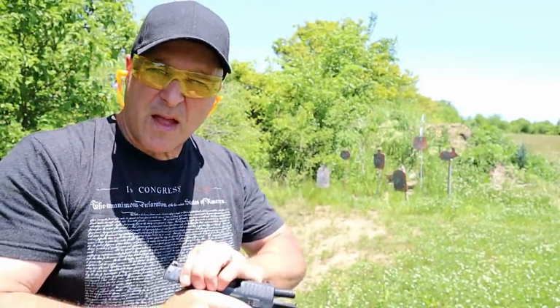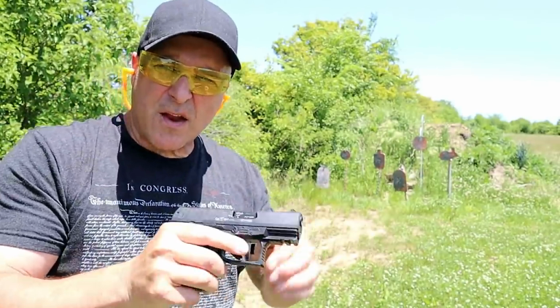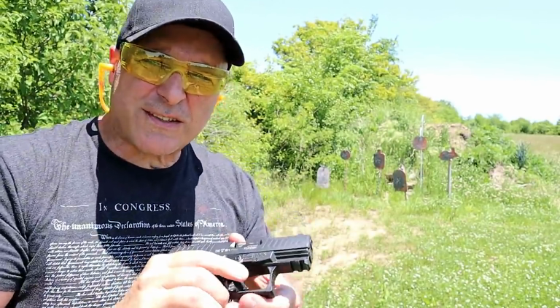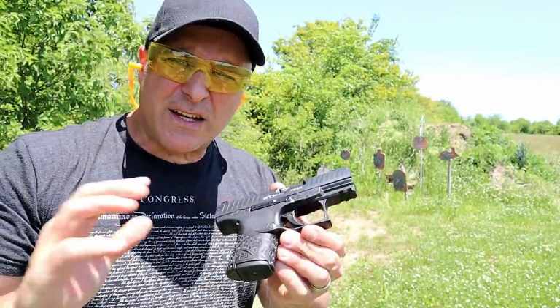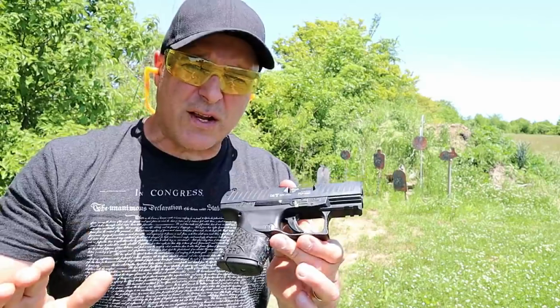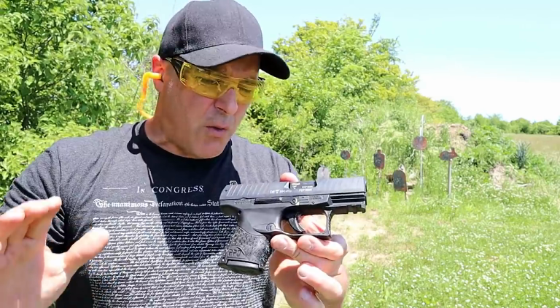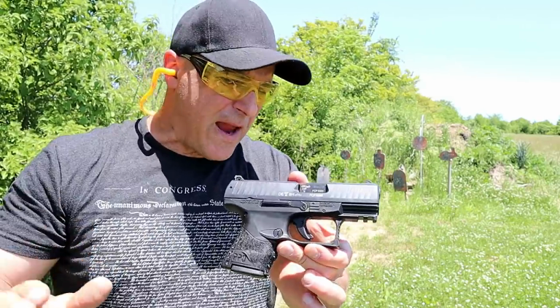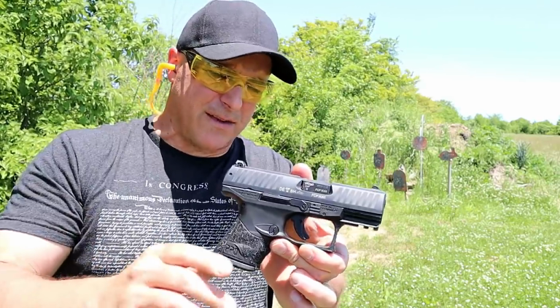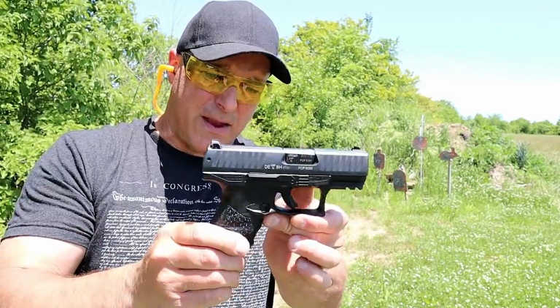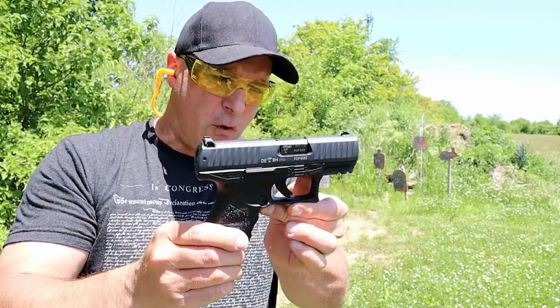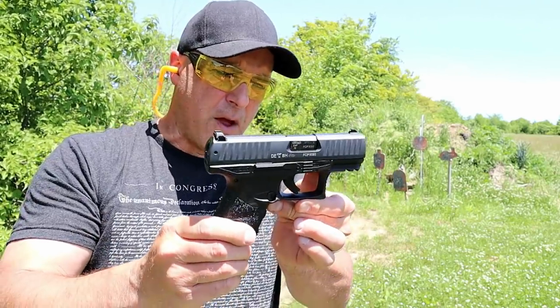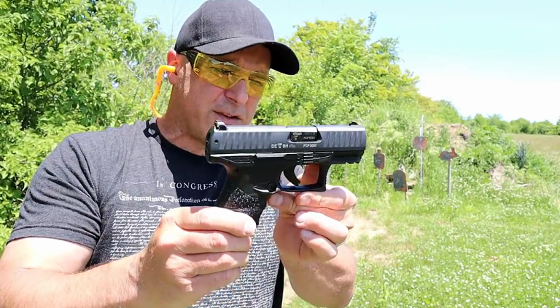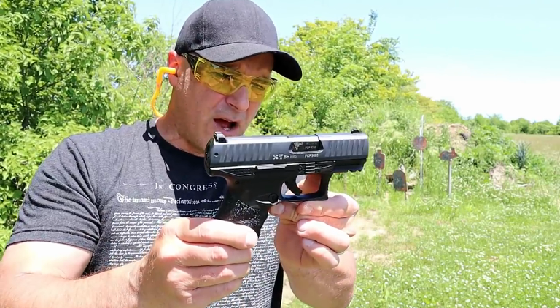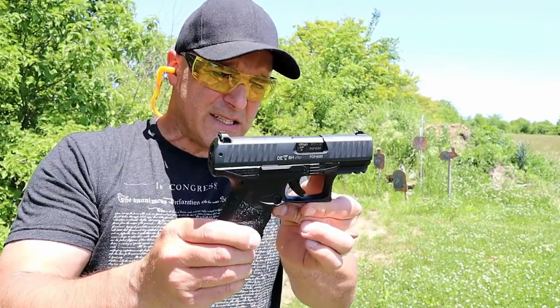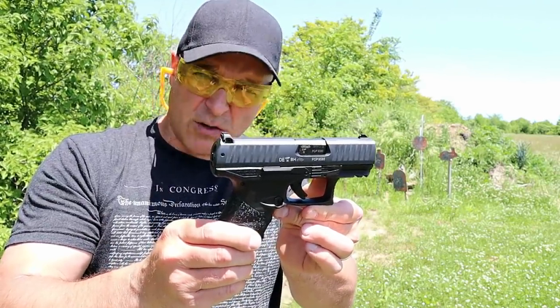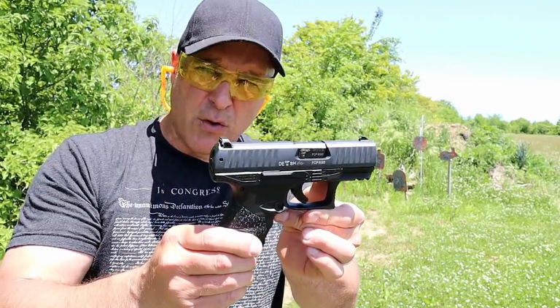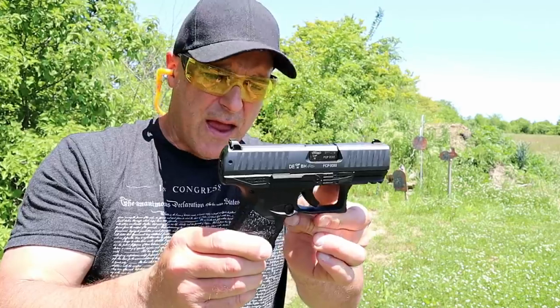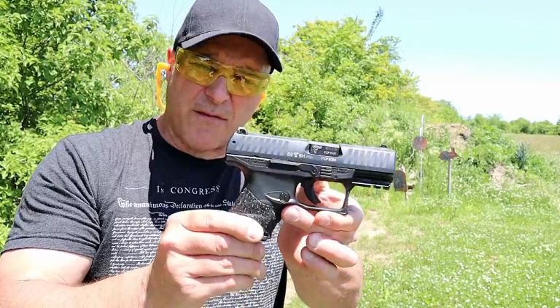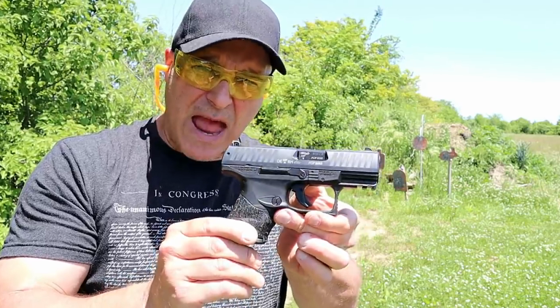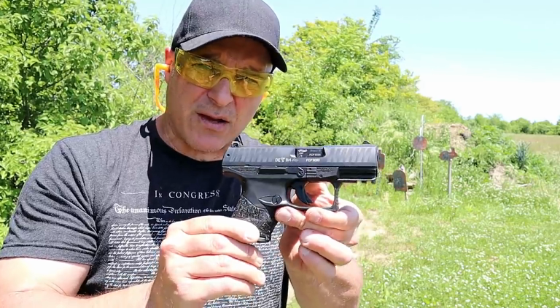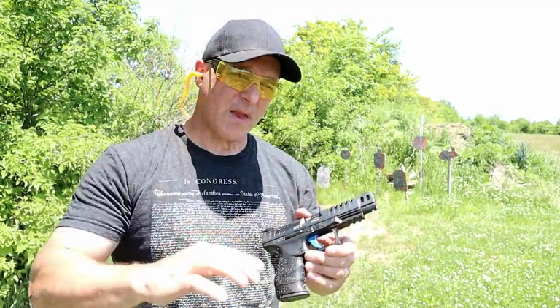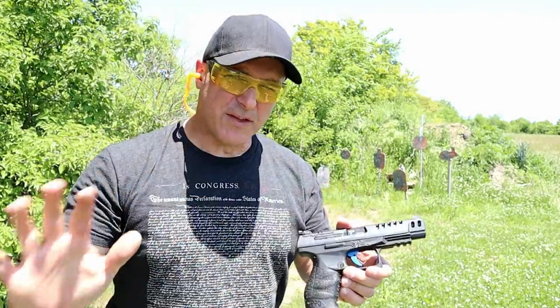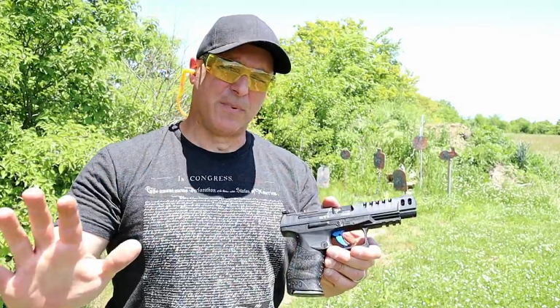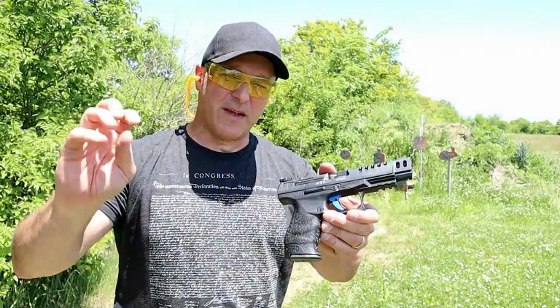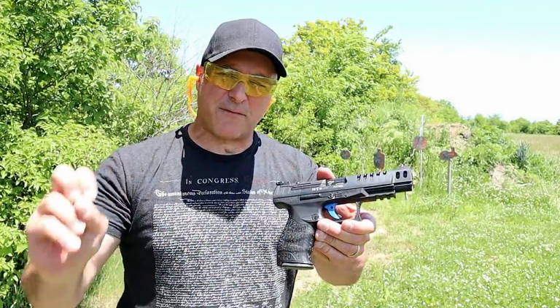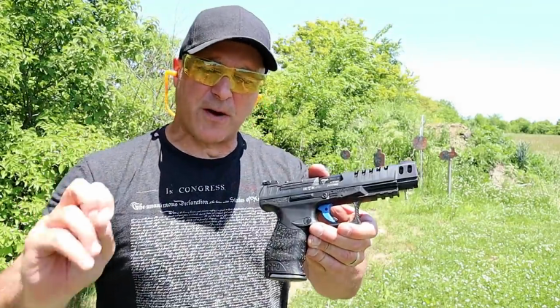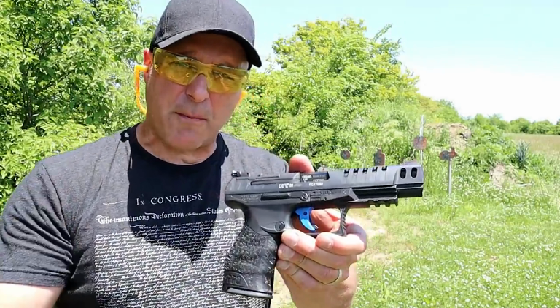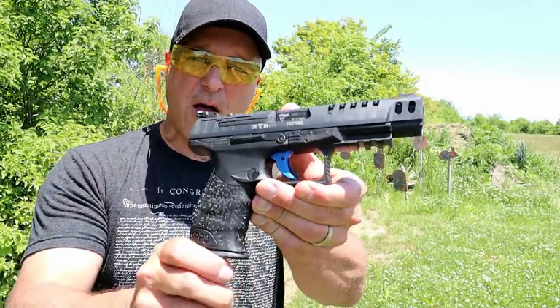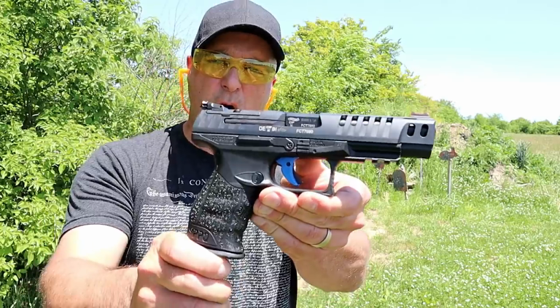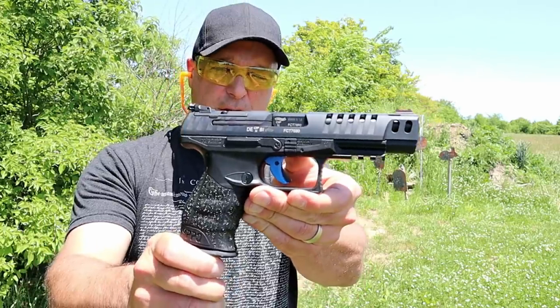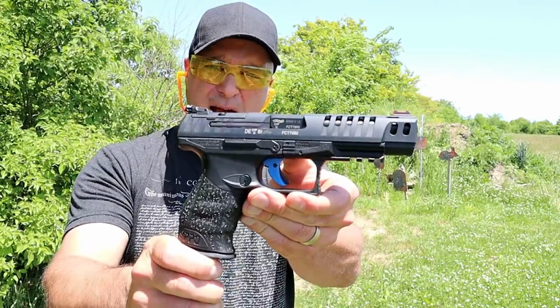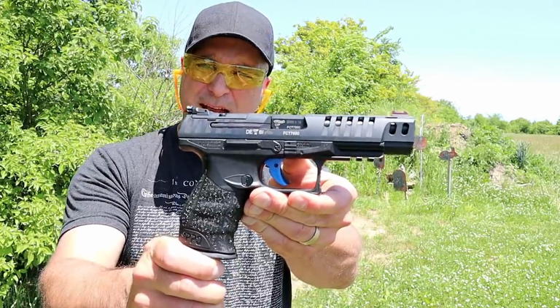You just settle into shooting these Walther handguns and they perform so nice, so smooth, and very accurate. This one I believe is my favorite of them all — a Walther Q5 Match.